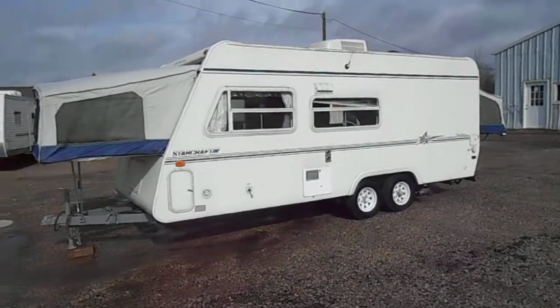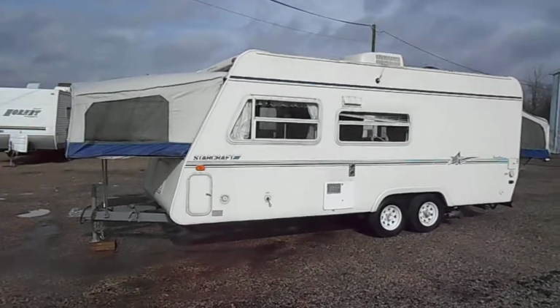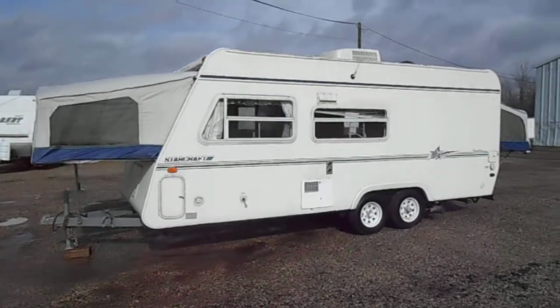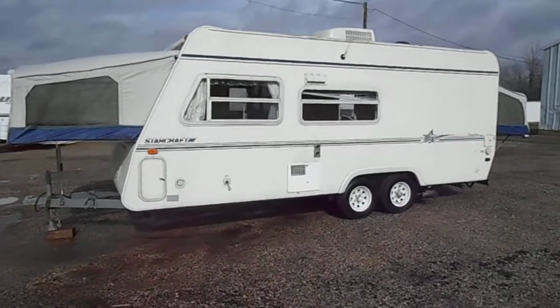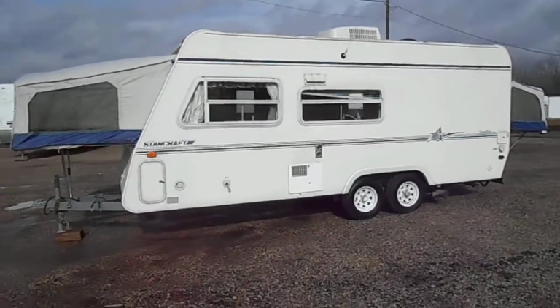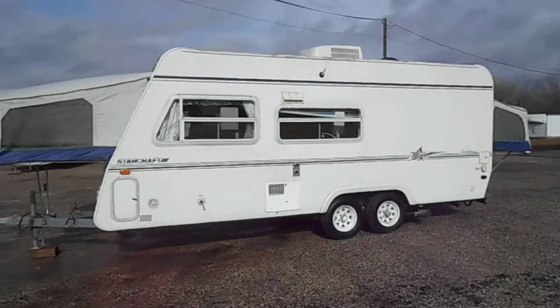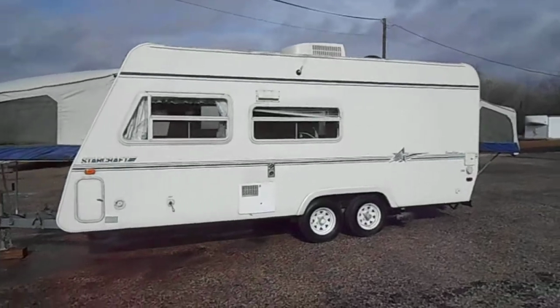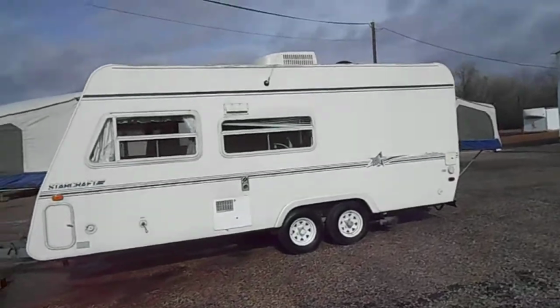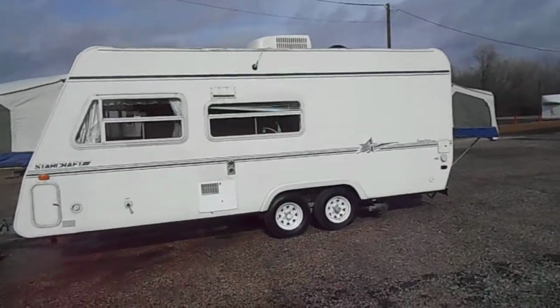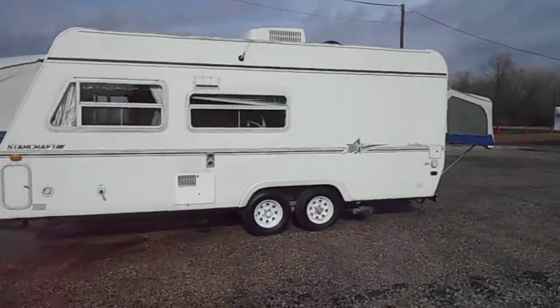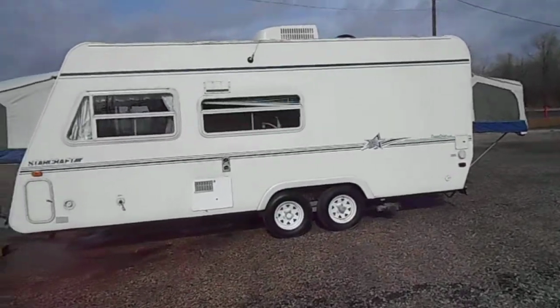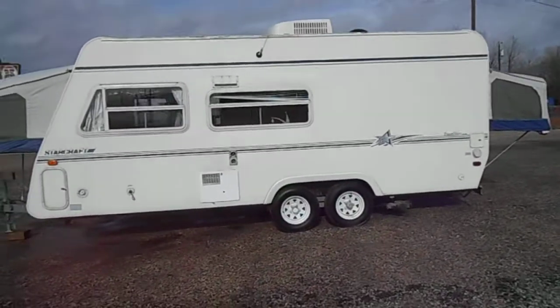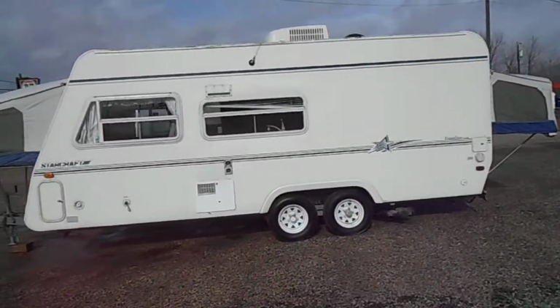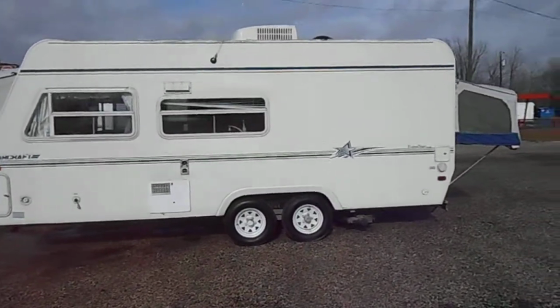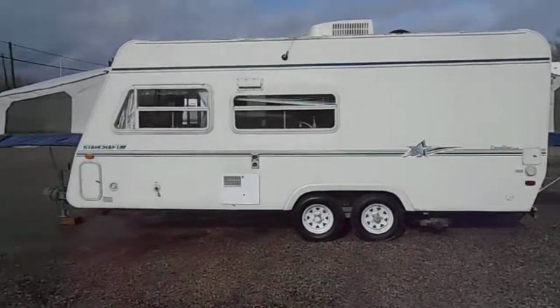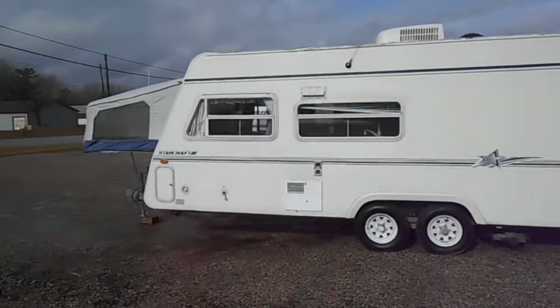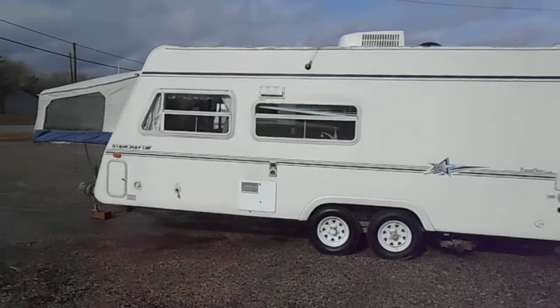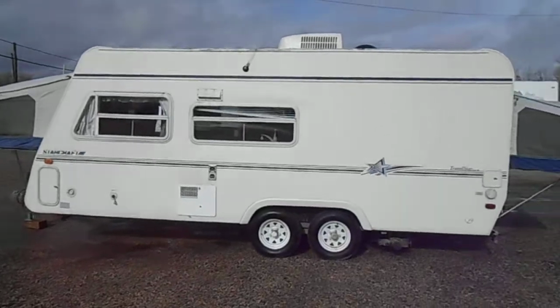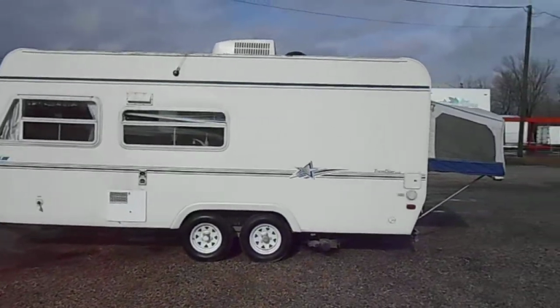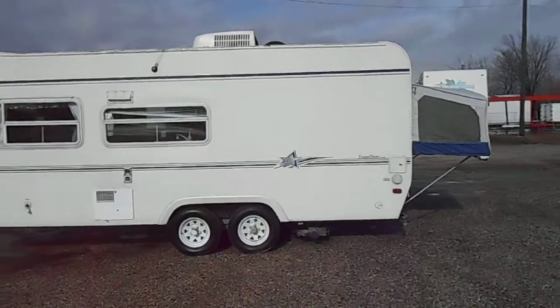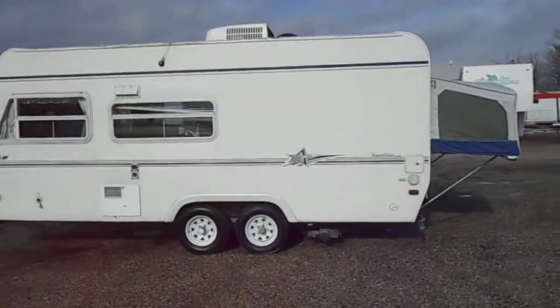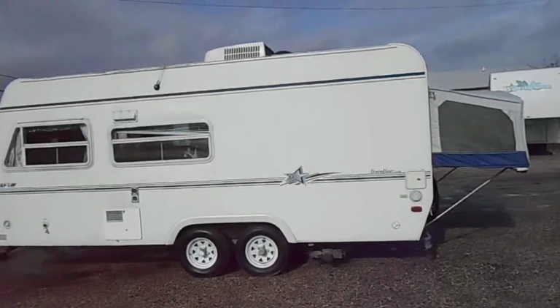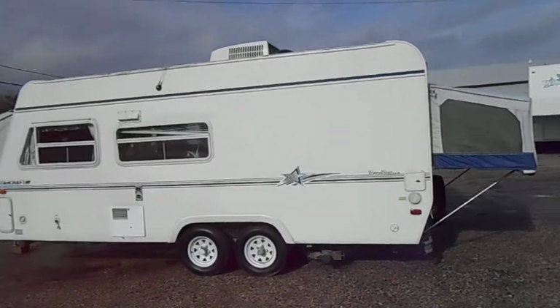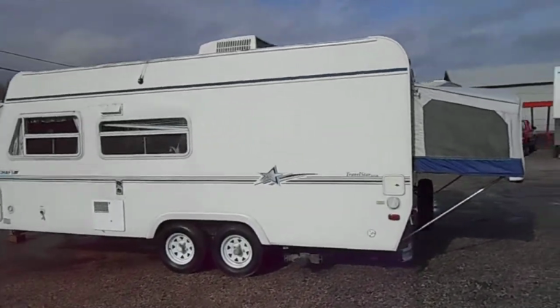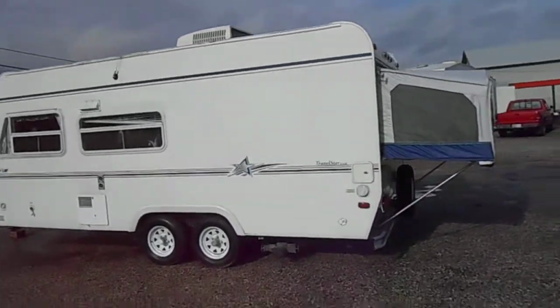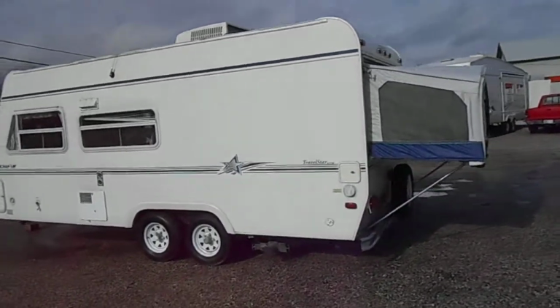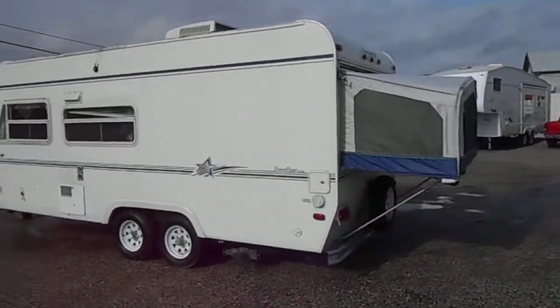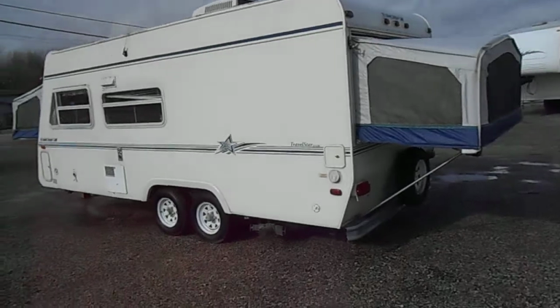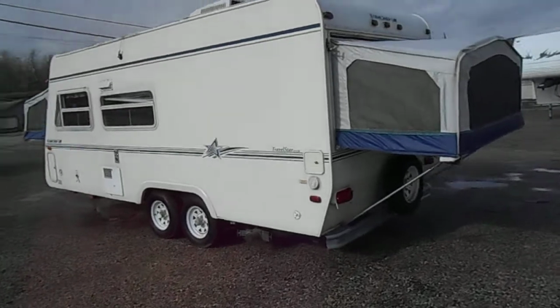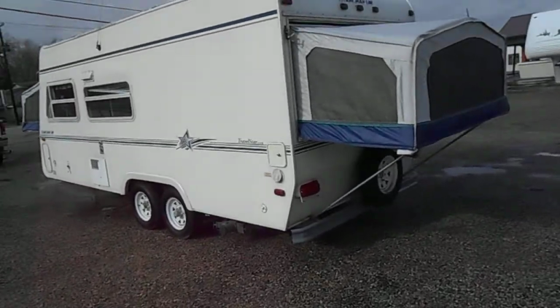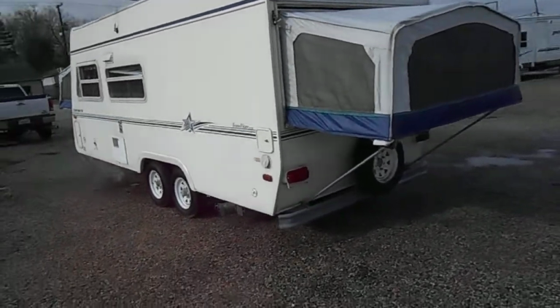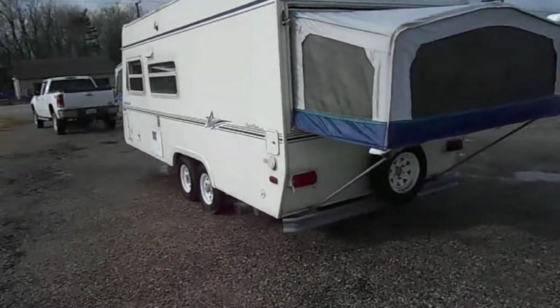Outside of the unit has smooth fiberglass sides, good tires all the way around, leveling jacks, a tip out on either end, a roof air conditioner, a skylight, 30 amp power service, and a spare tire.